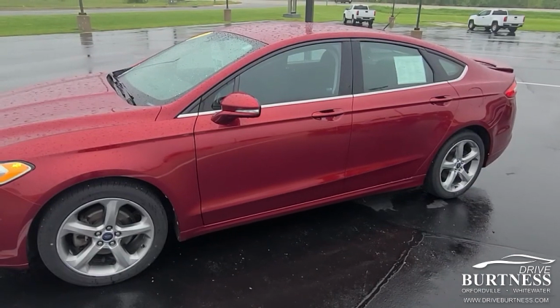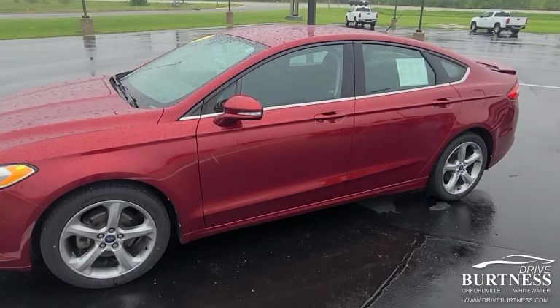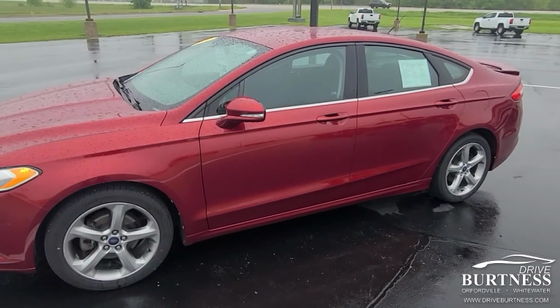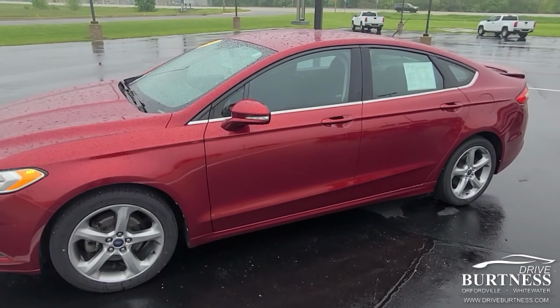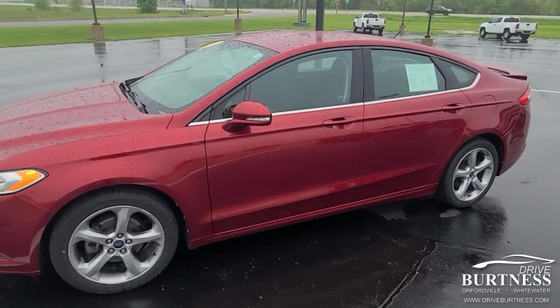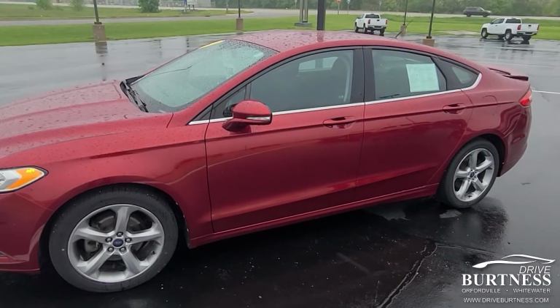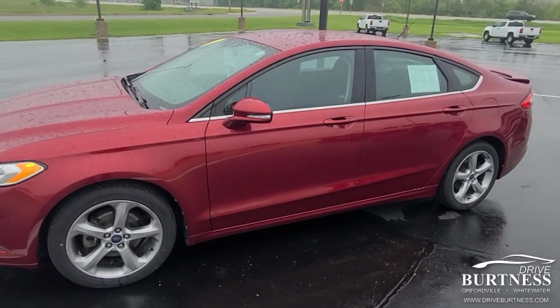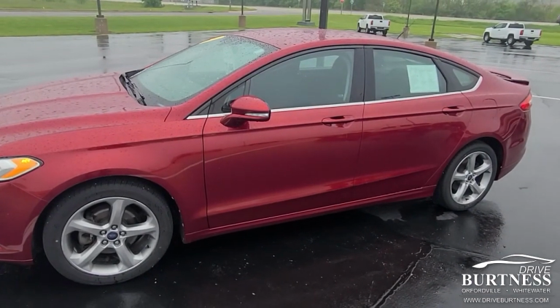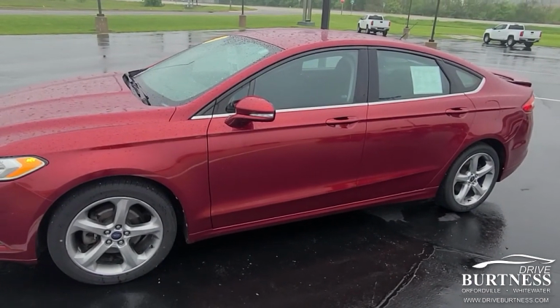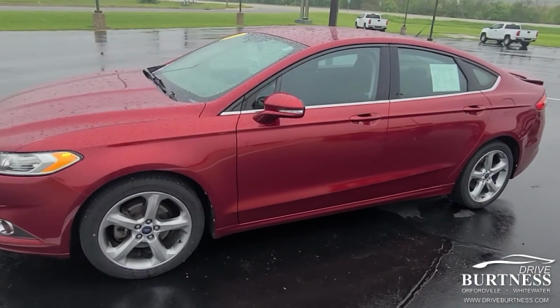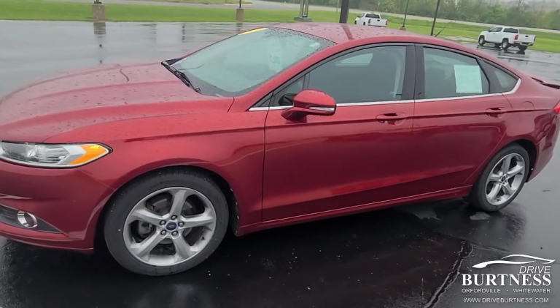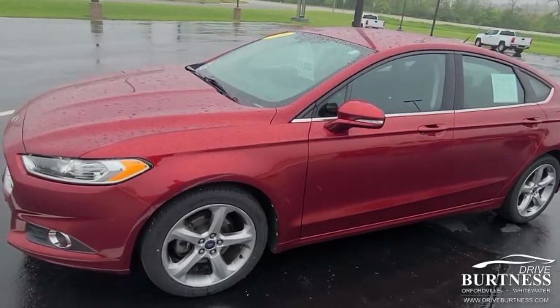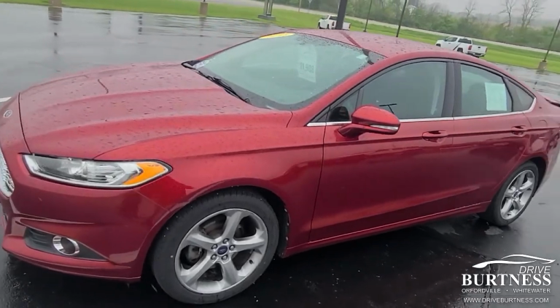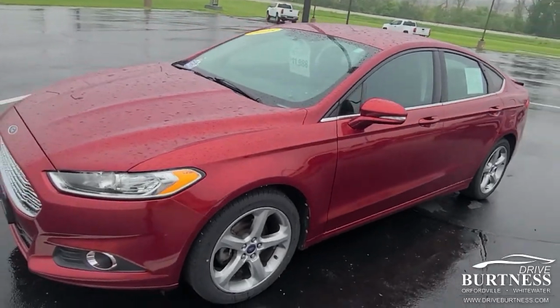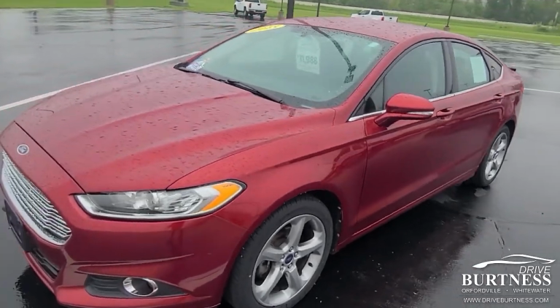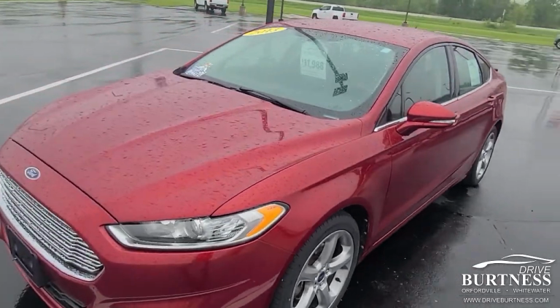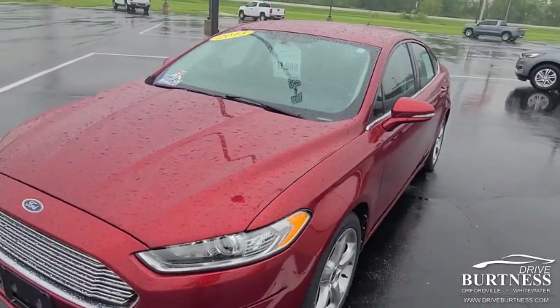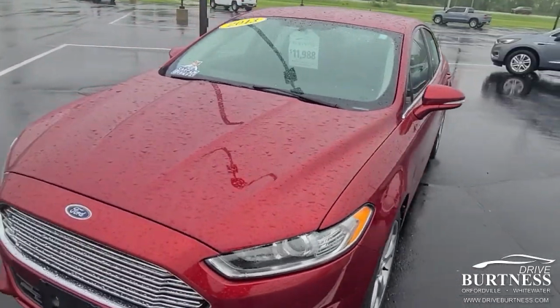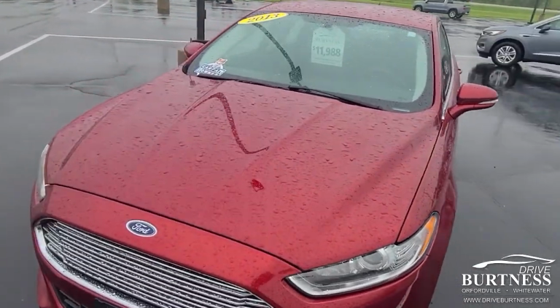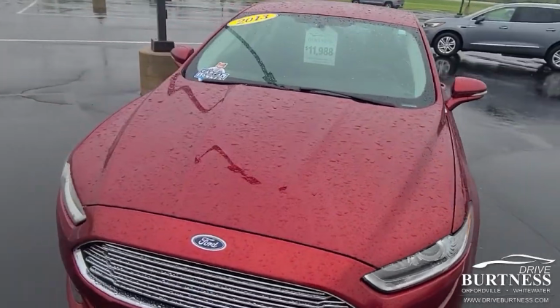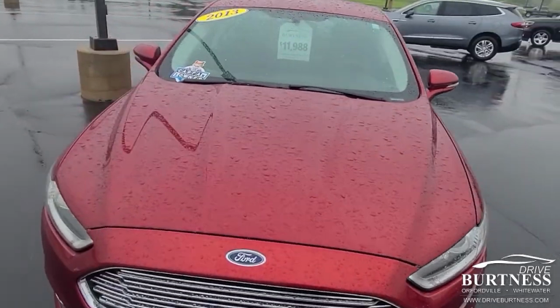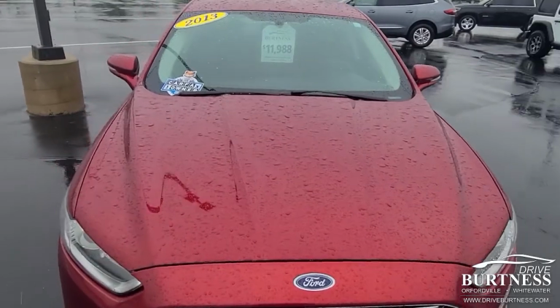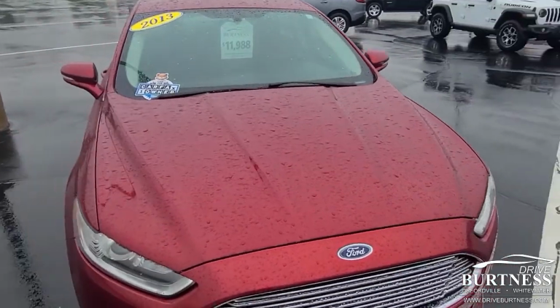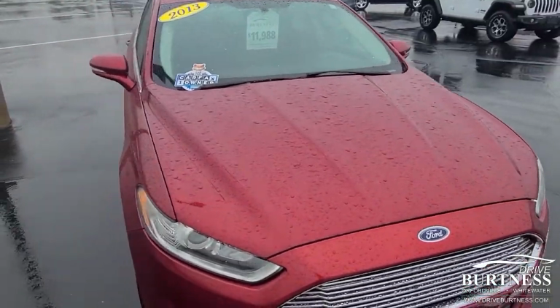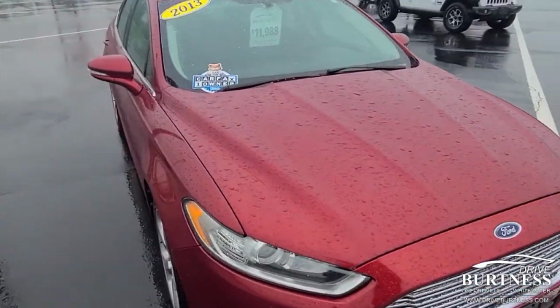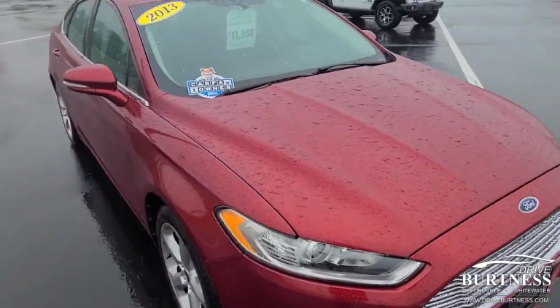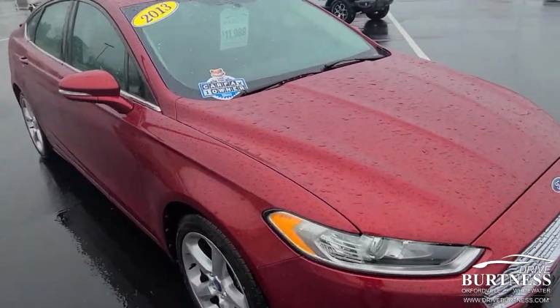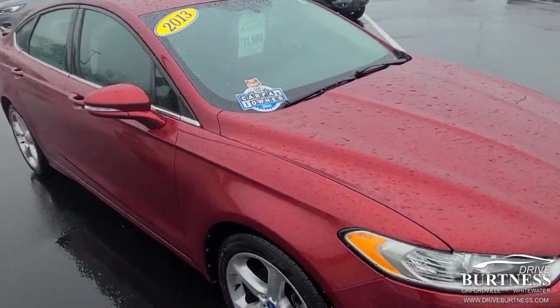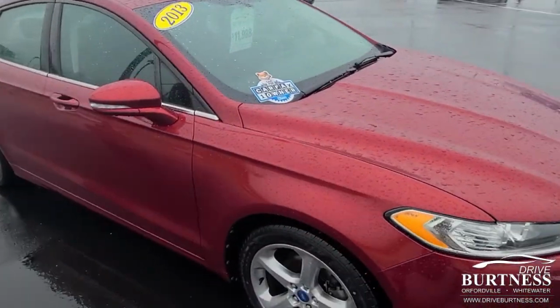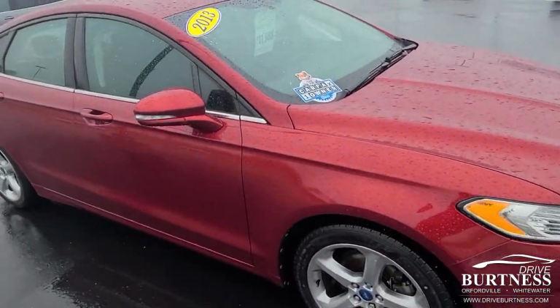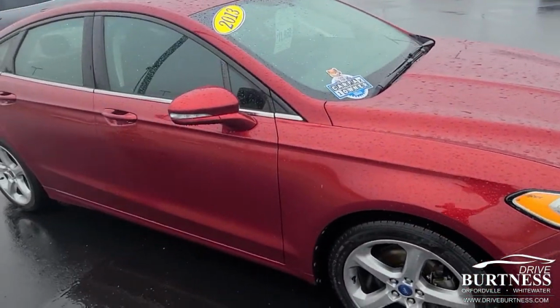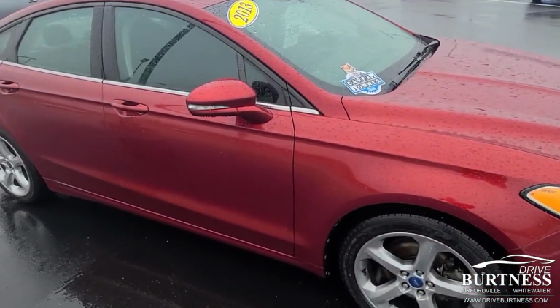Hey Darren, this is James out of Burton Chevrolet in Orfordville. My colleague Heather let me know that you're interested in our new trade. We just got in this 2013 Ford Fusion and it's in really sharp looking shape.